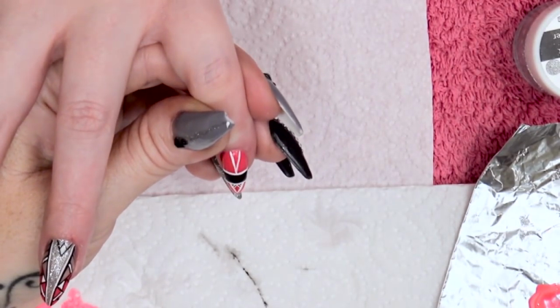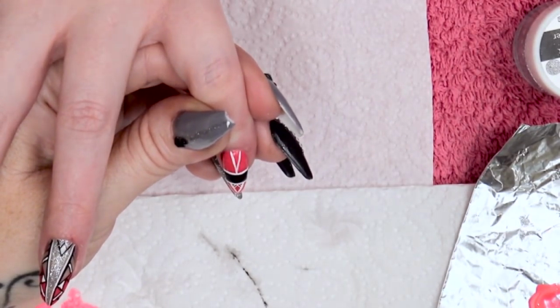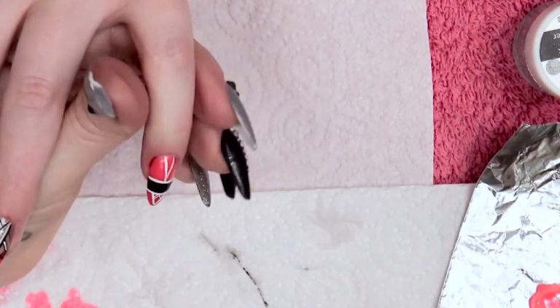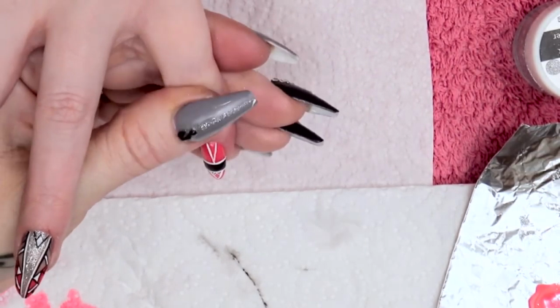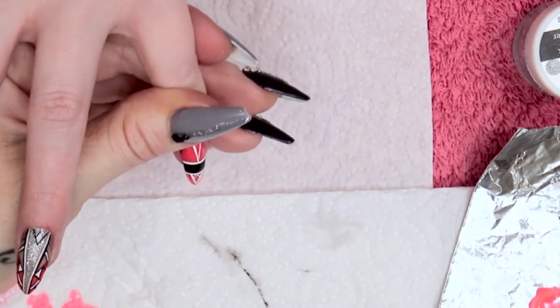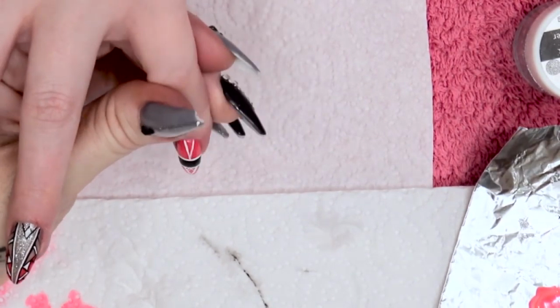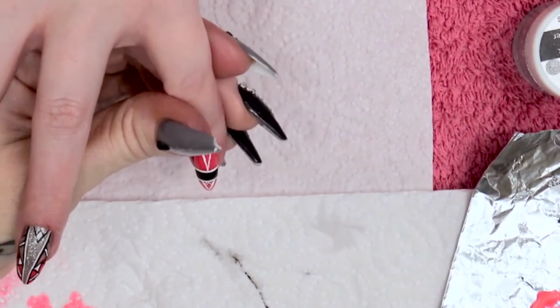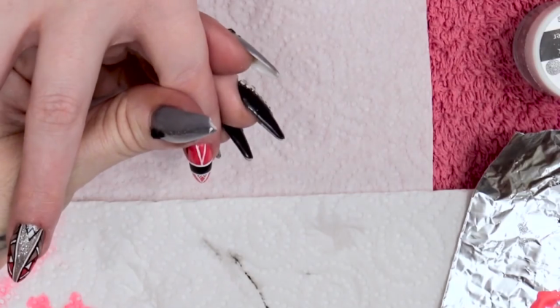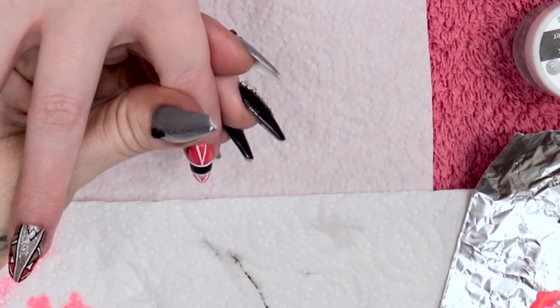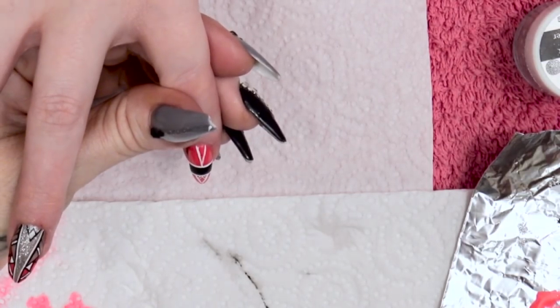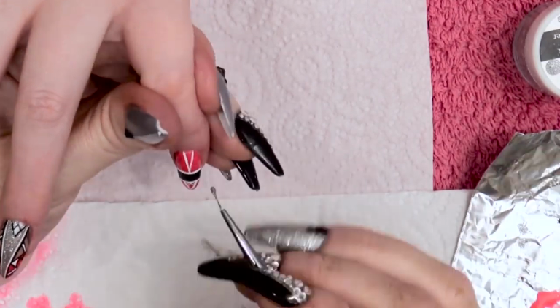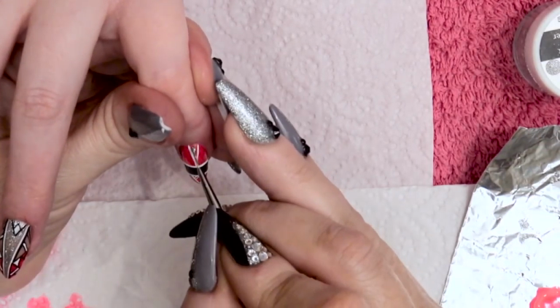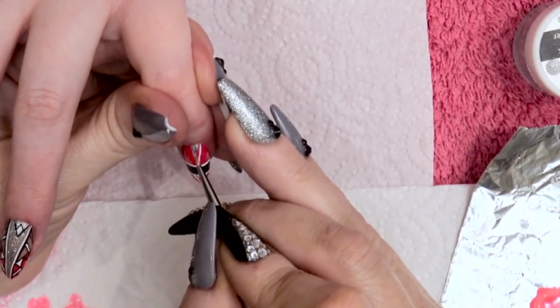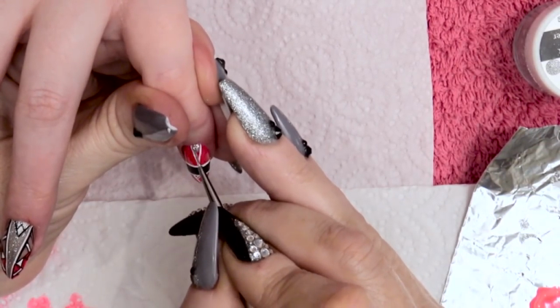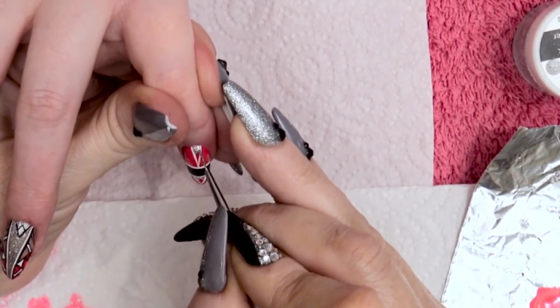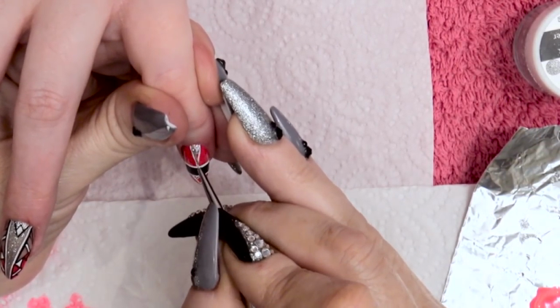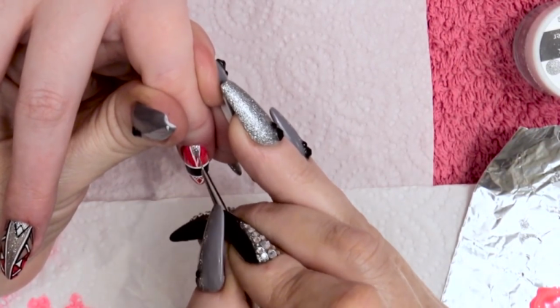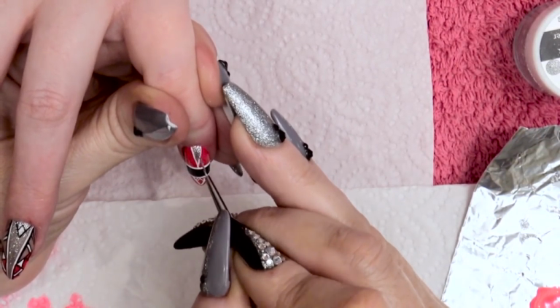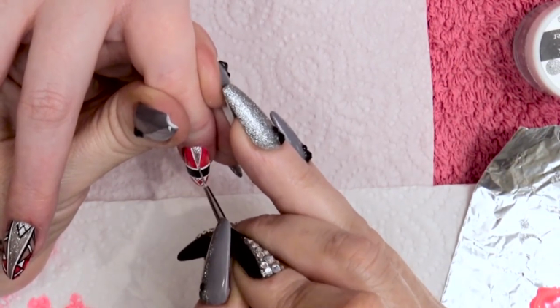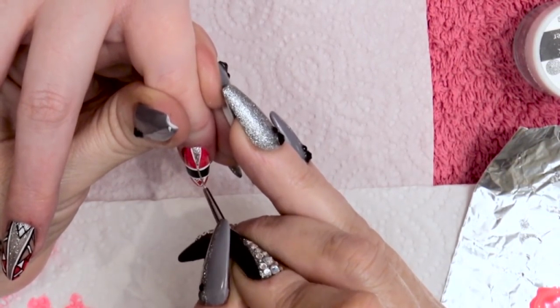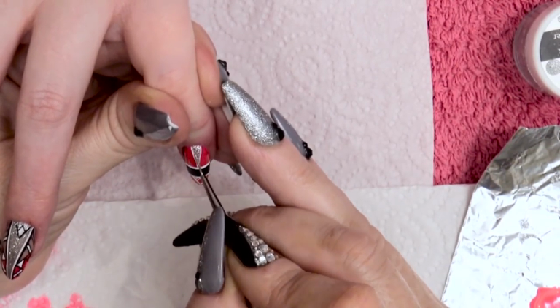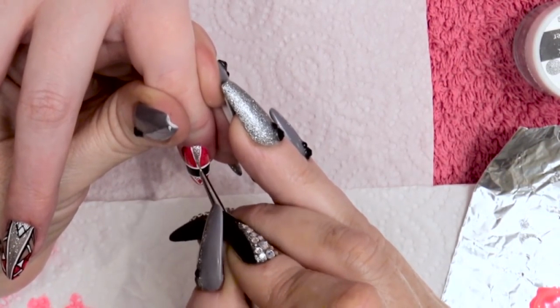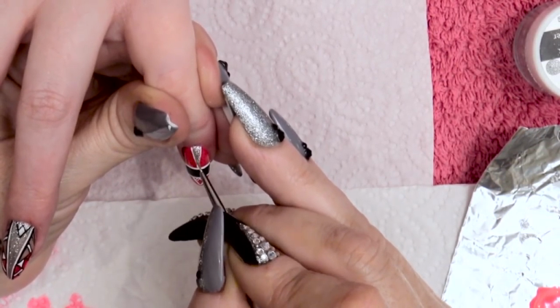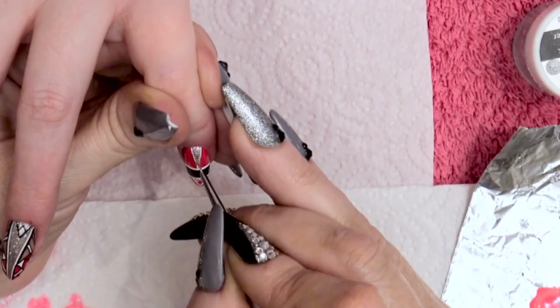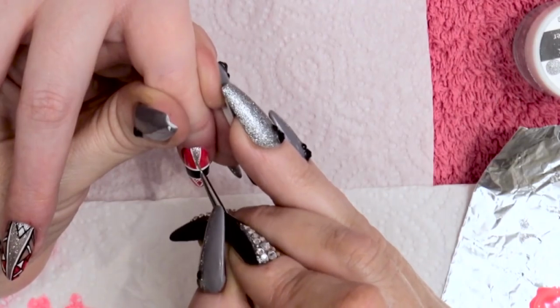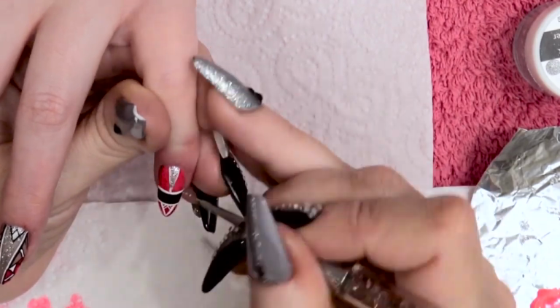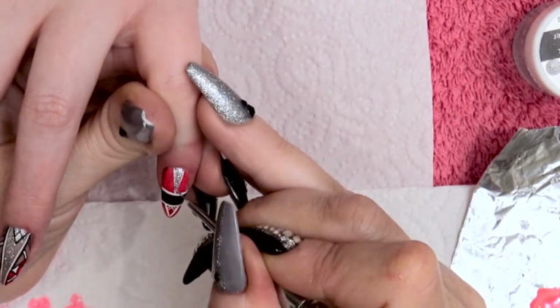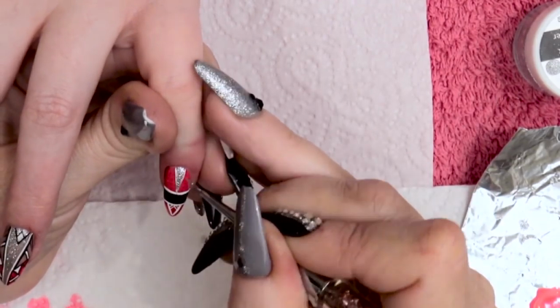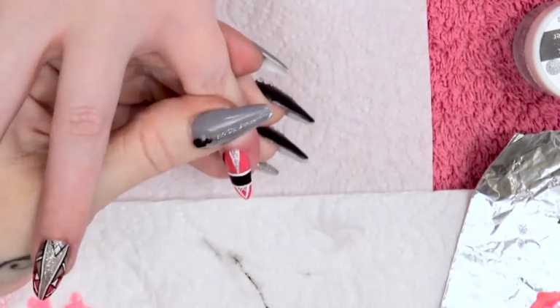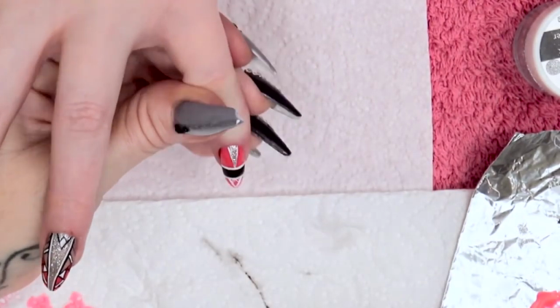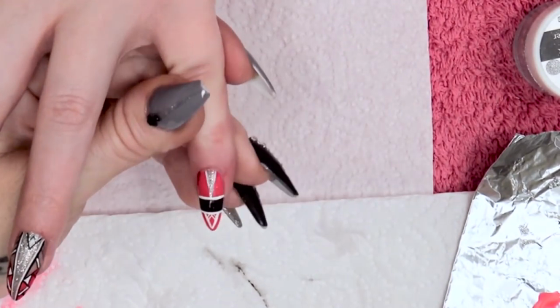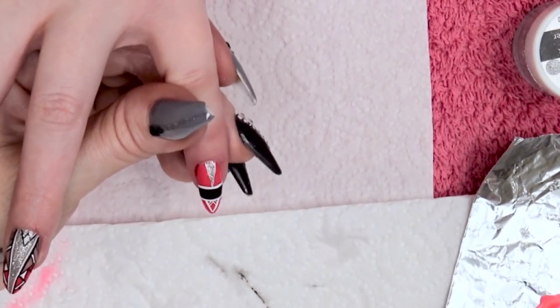A little bit of the sparkly silver gel polish in the middle of there — pop that into the lamp and cure.